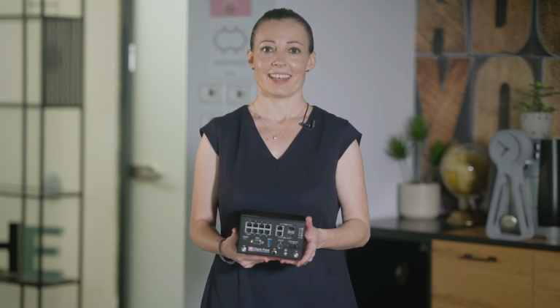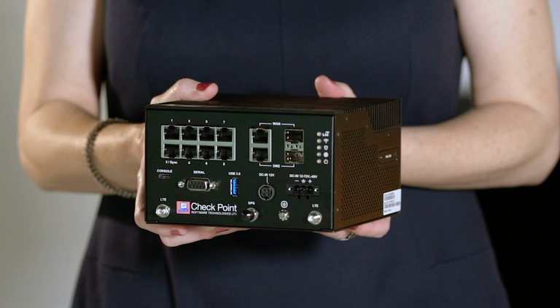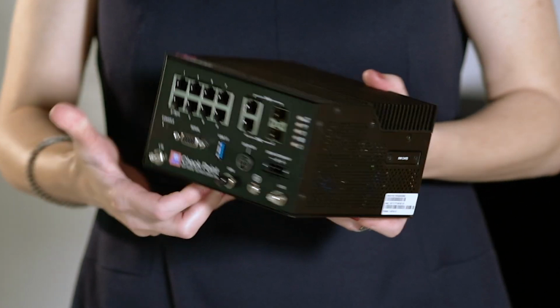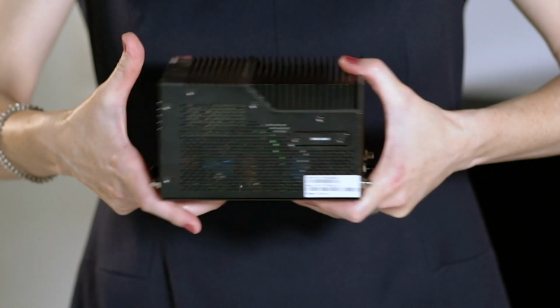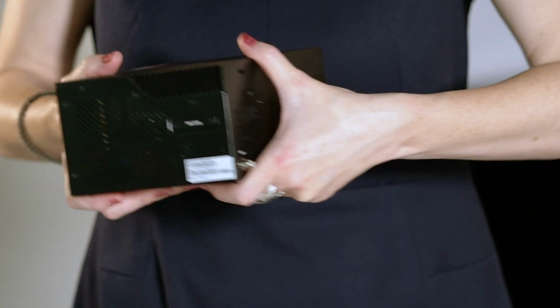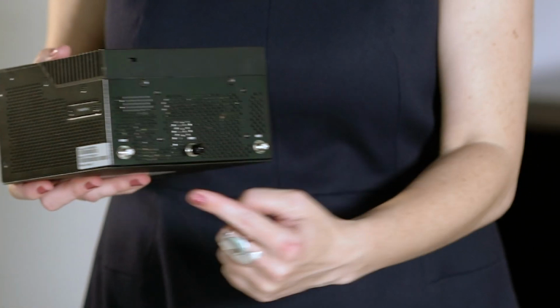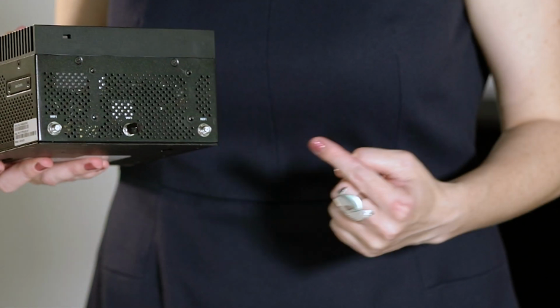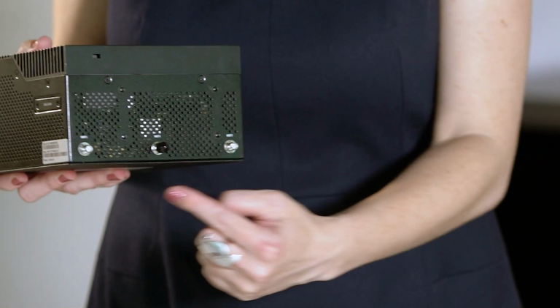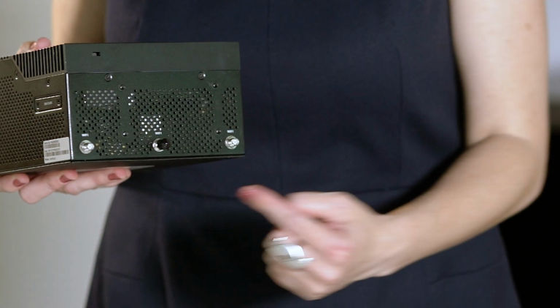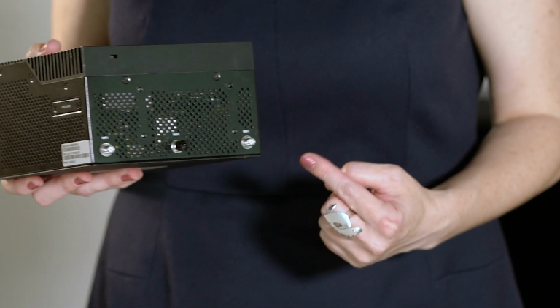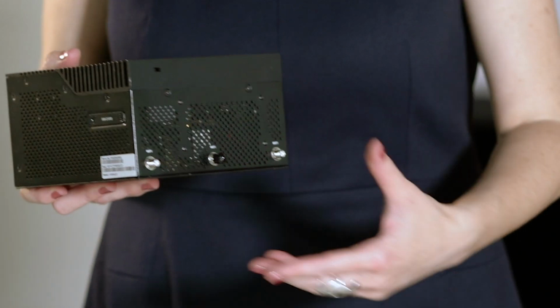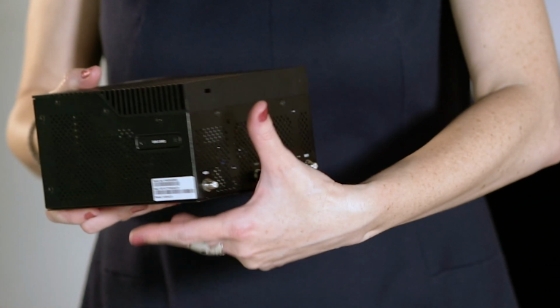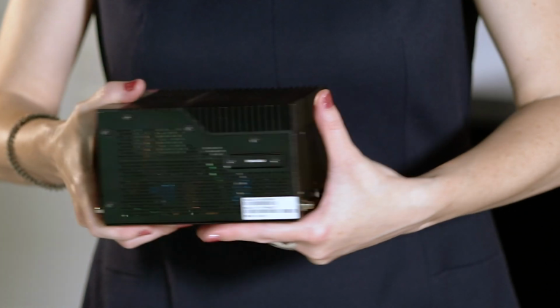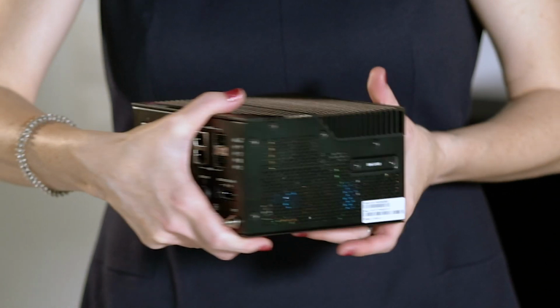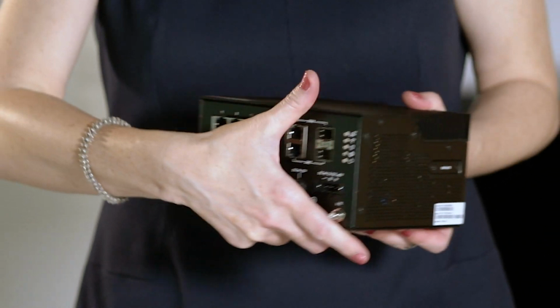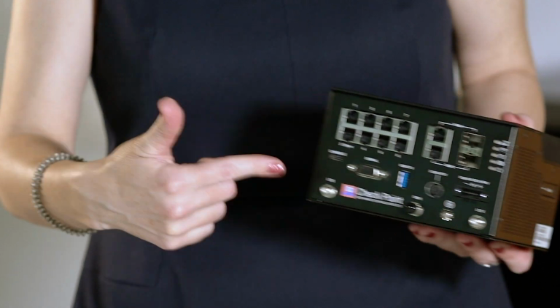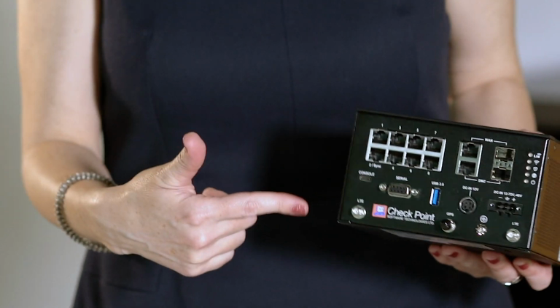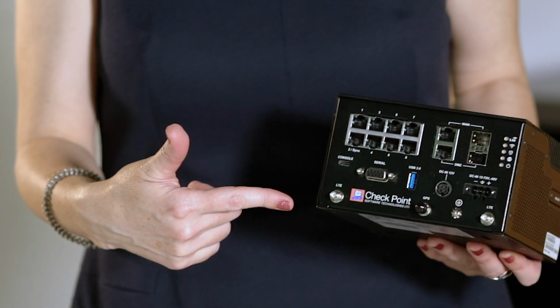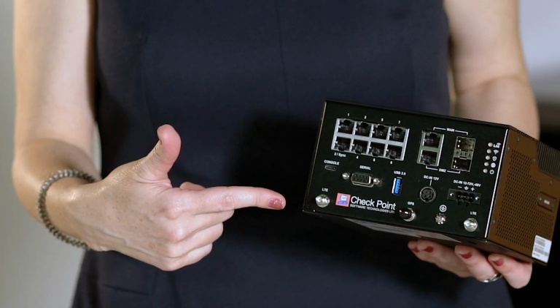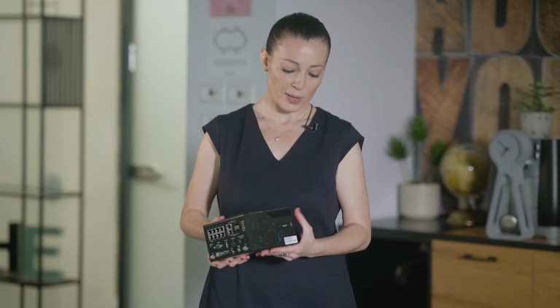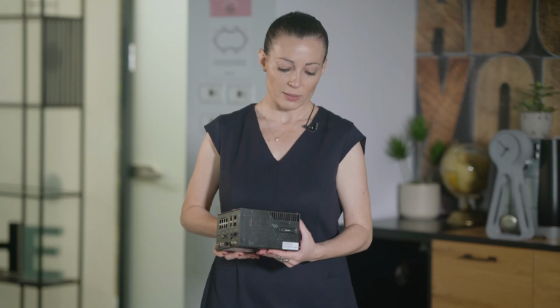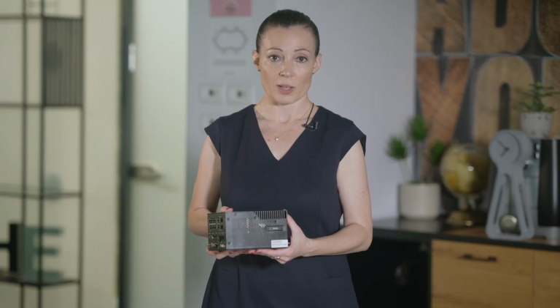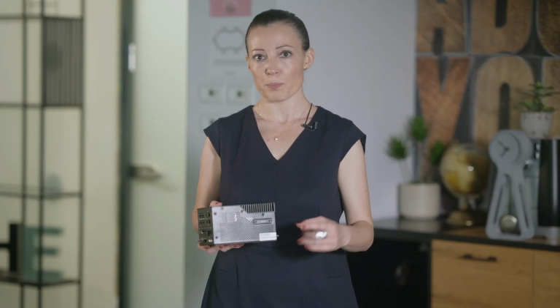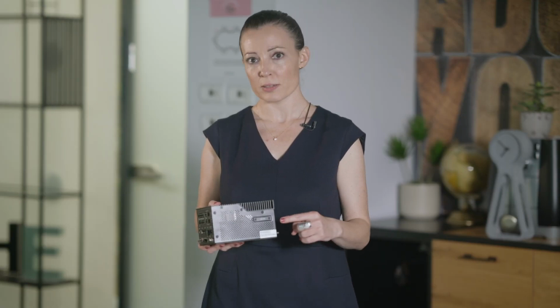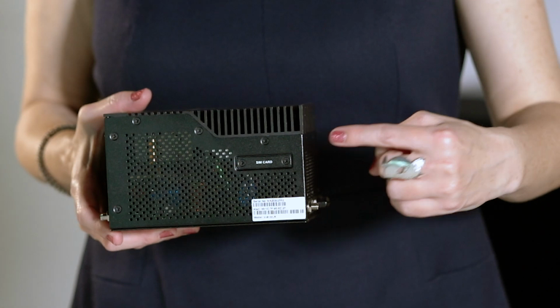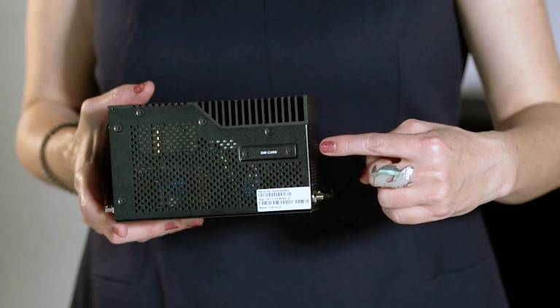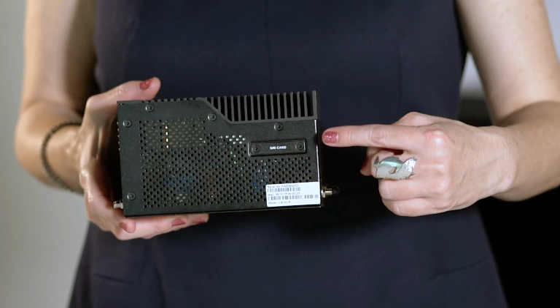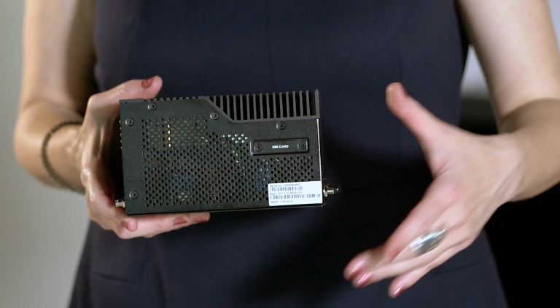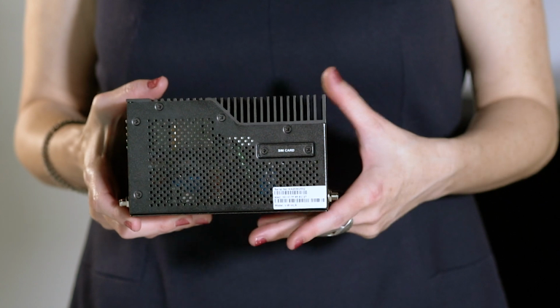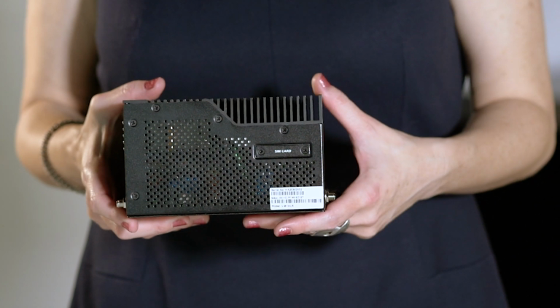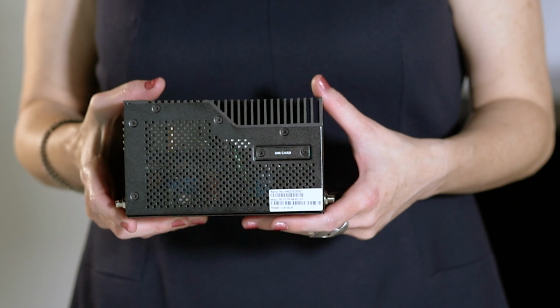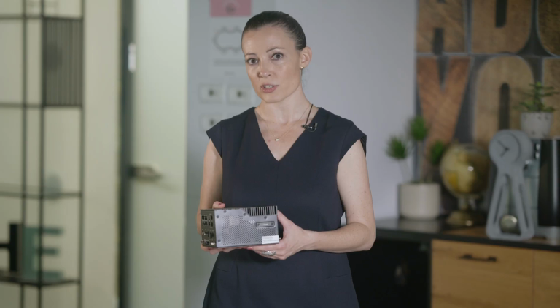And in the Wi-Fi model, we have three antennas for wireless and two antennas for cellular. On the side panel, we have our embedded dual SIM tray for 3G, 4G, and LTE connections.